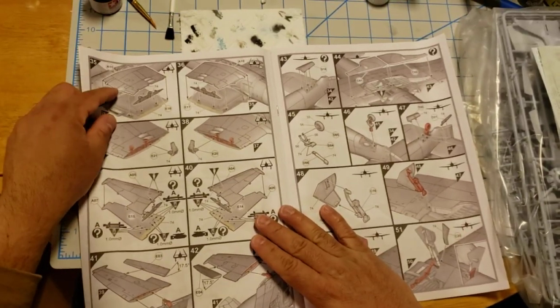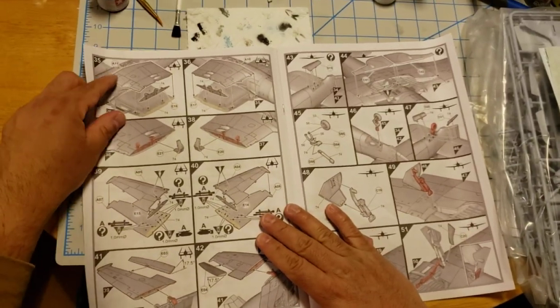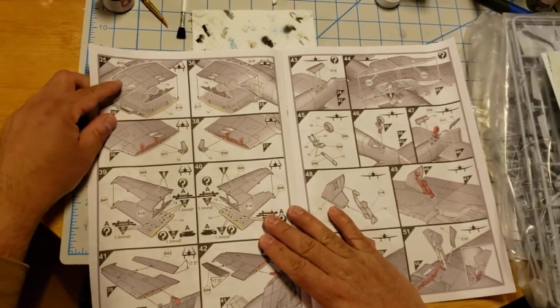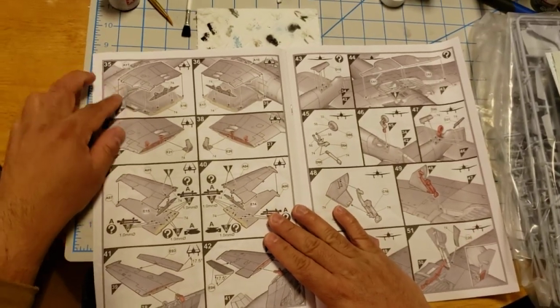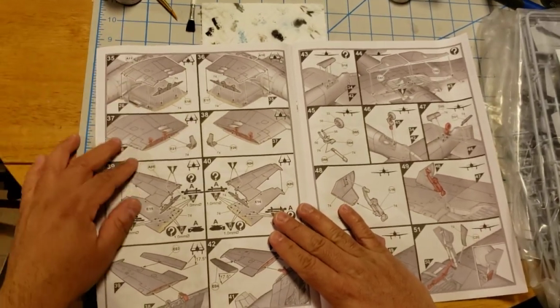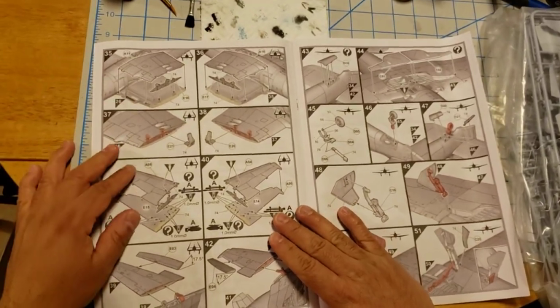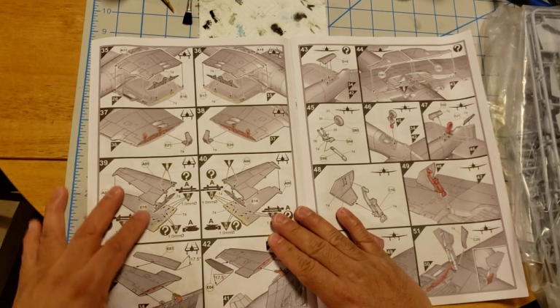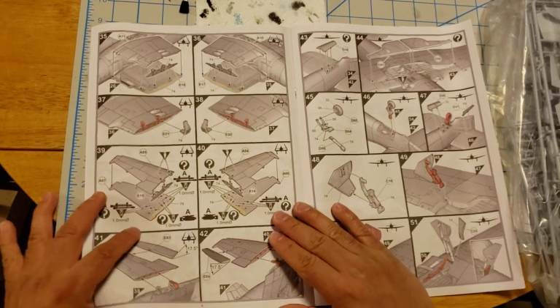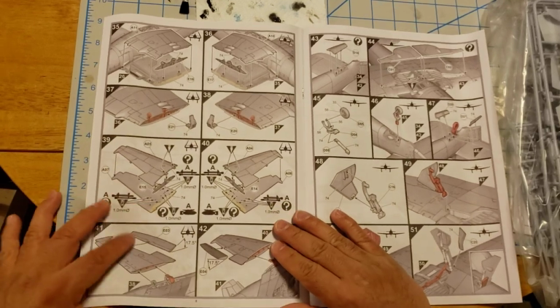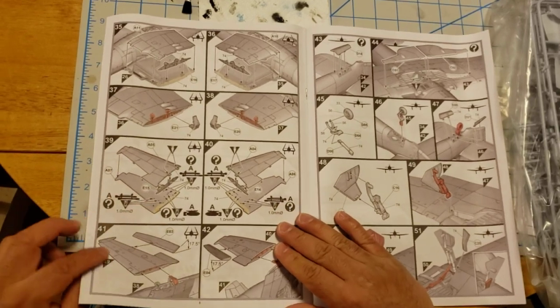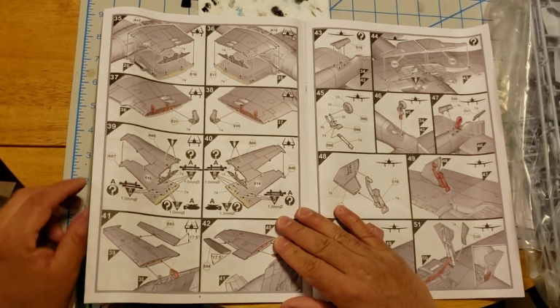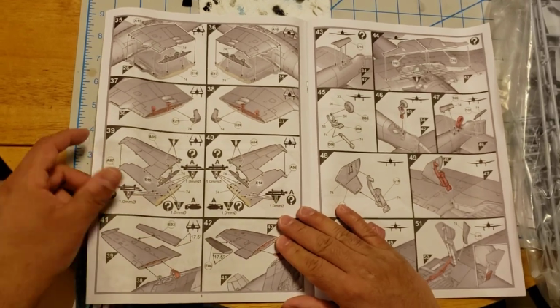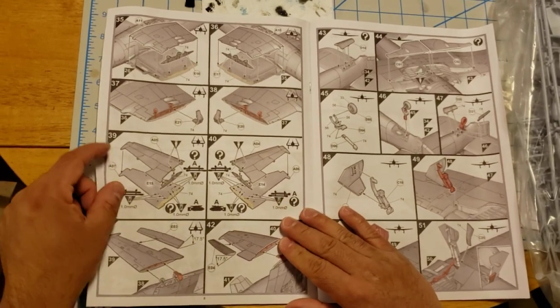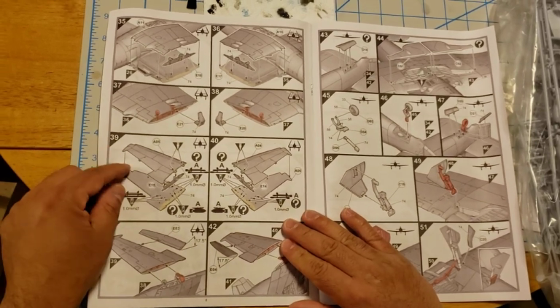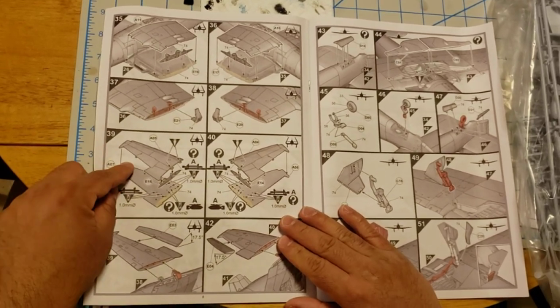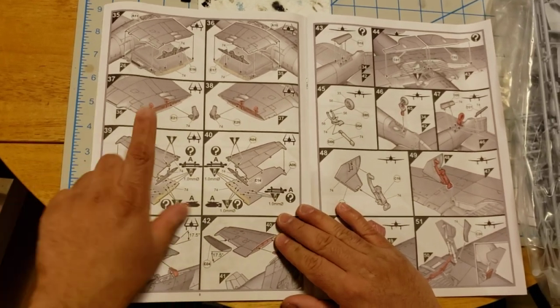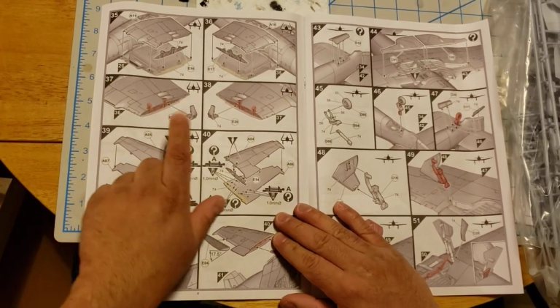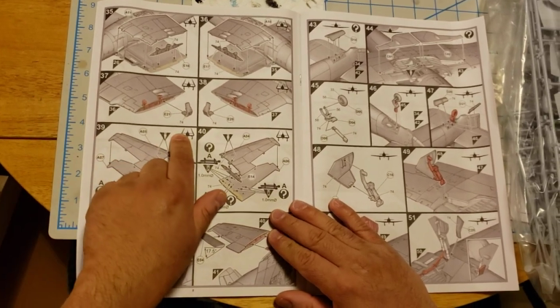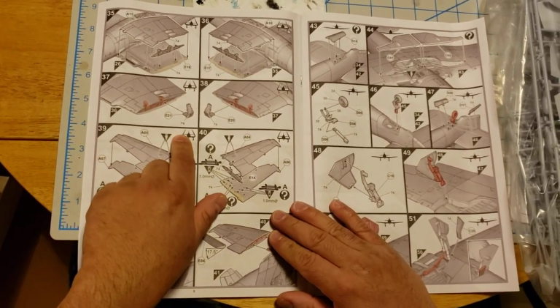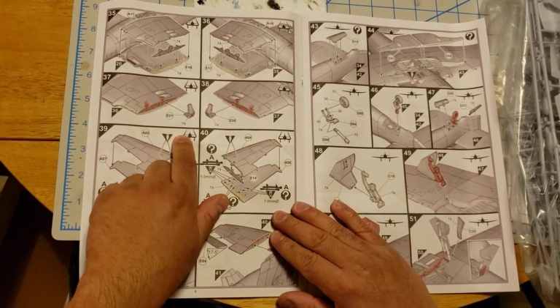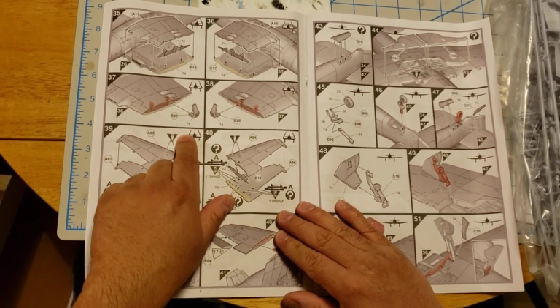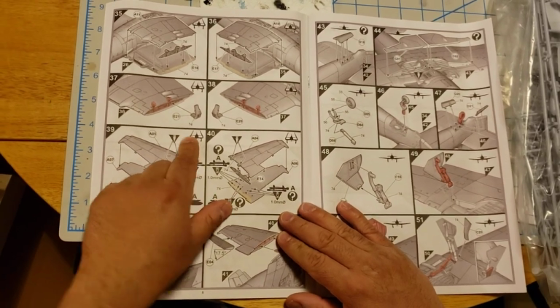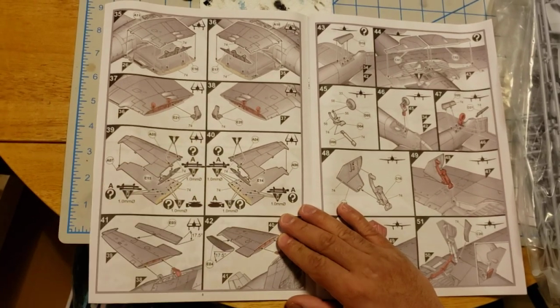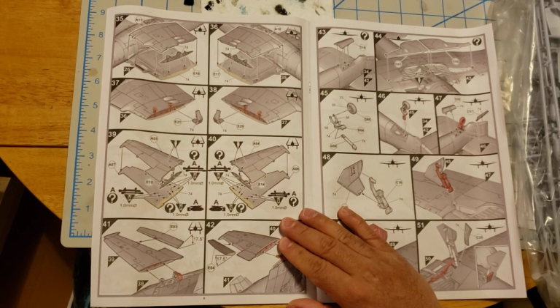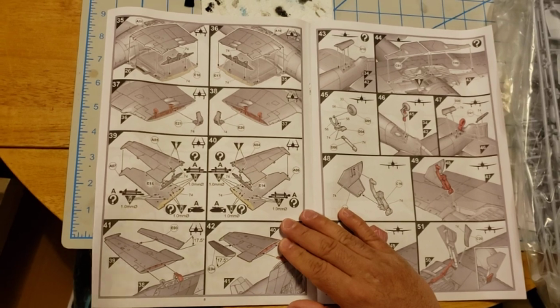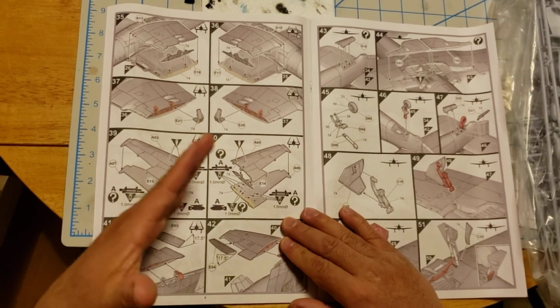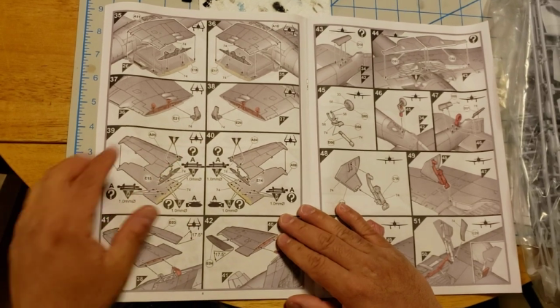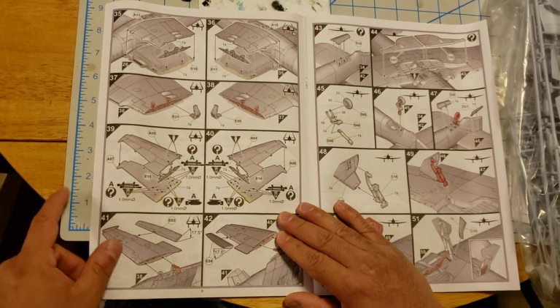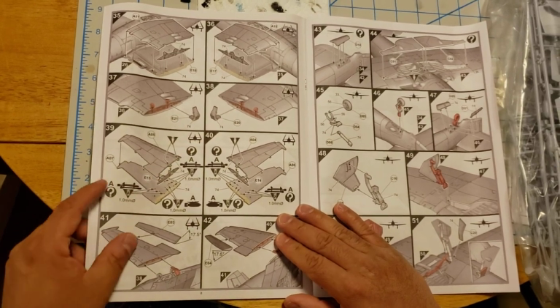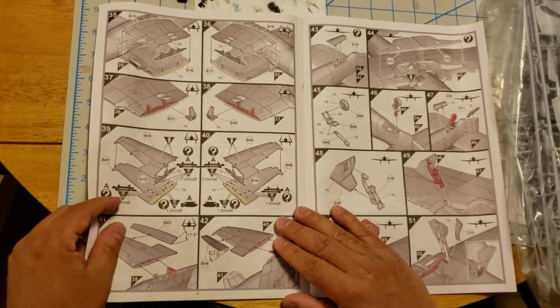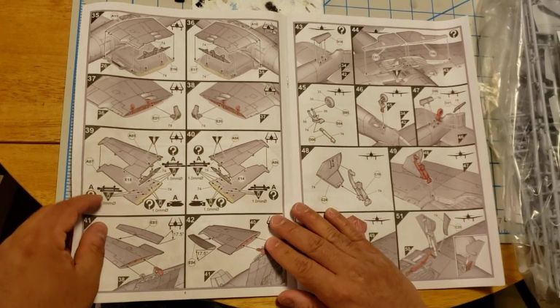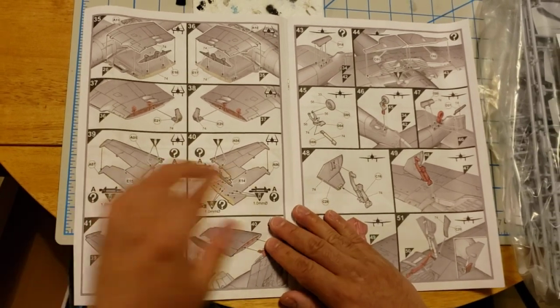Once you get those together, you can actually make it — if I'm not mistaken, yes — with the wings open or folded for stowage.